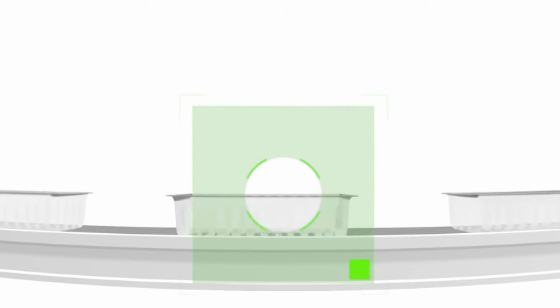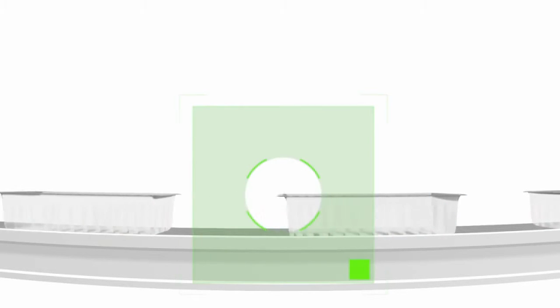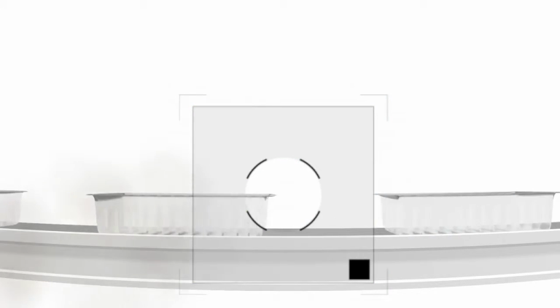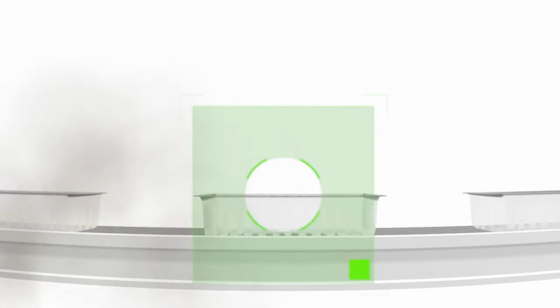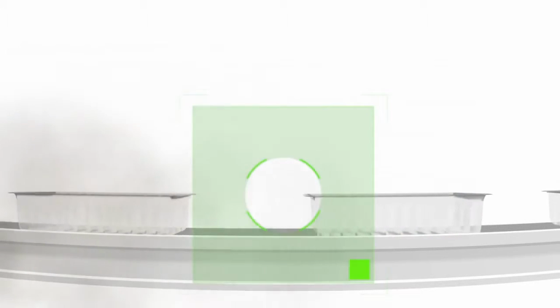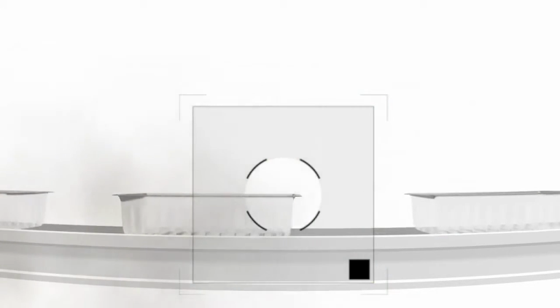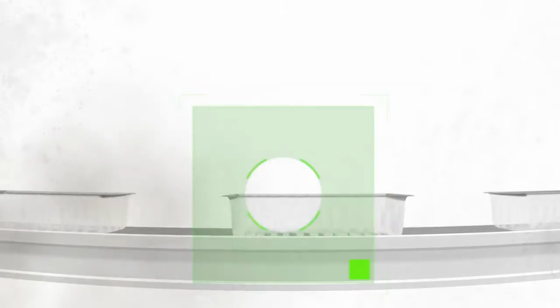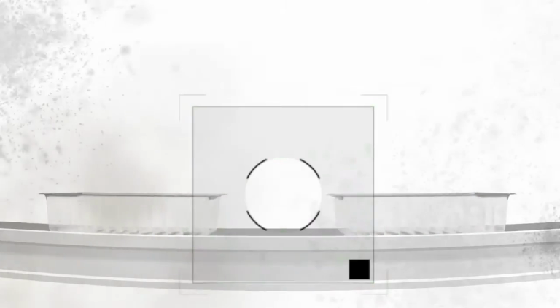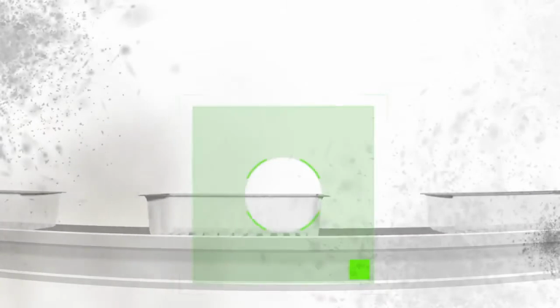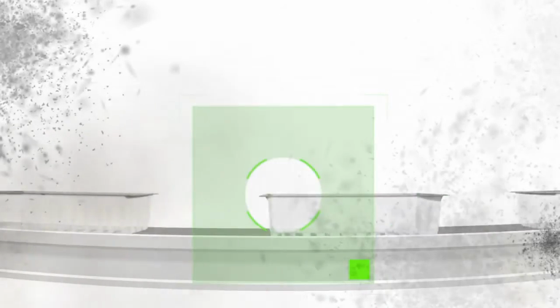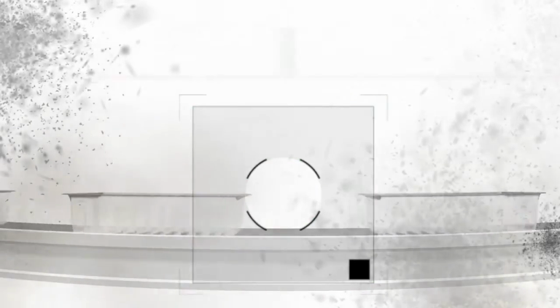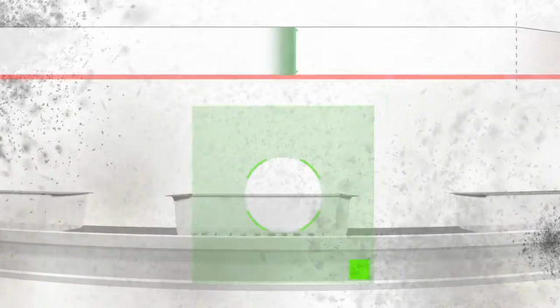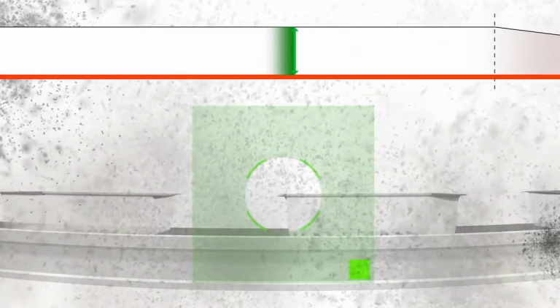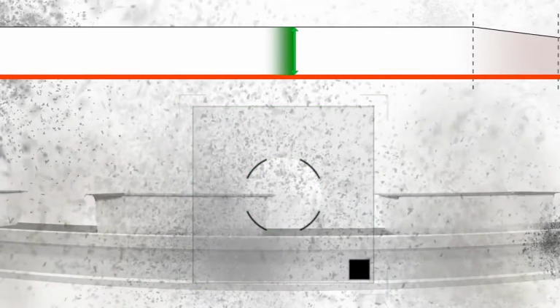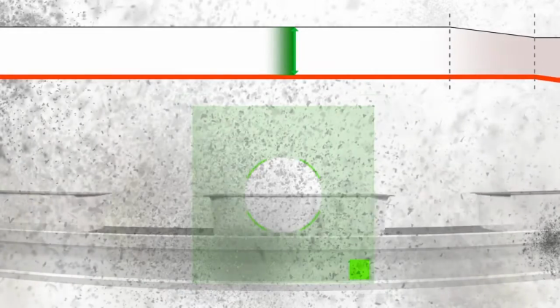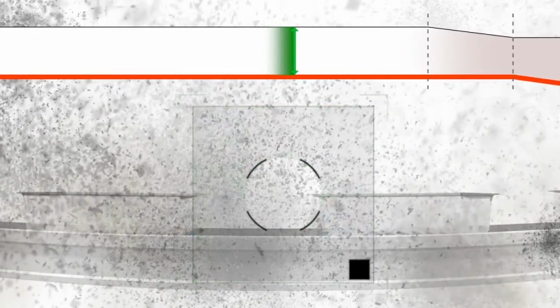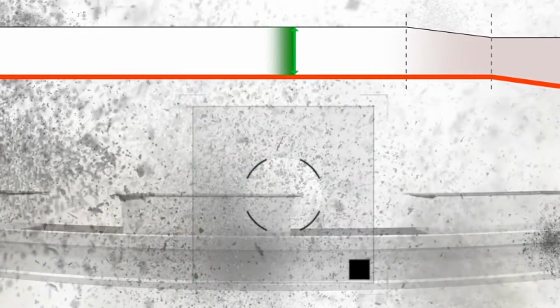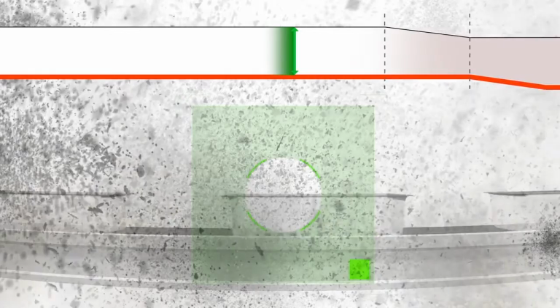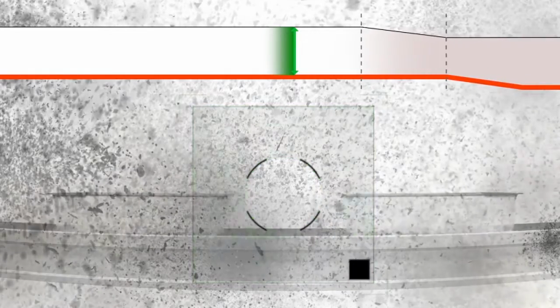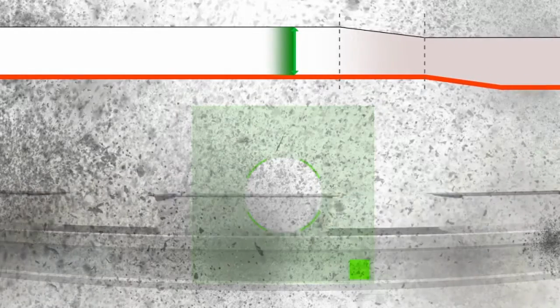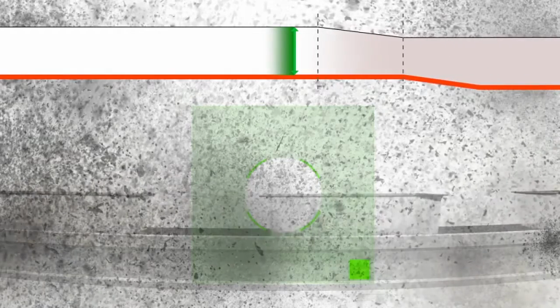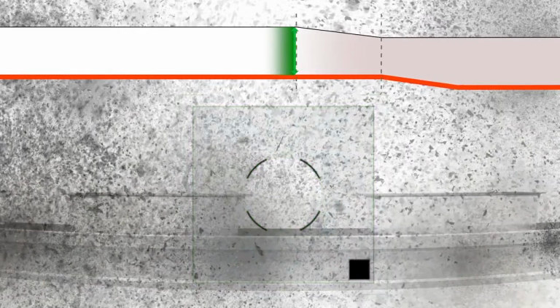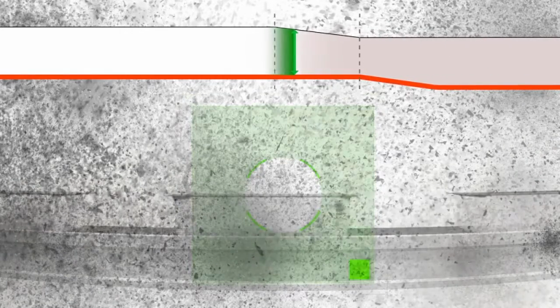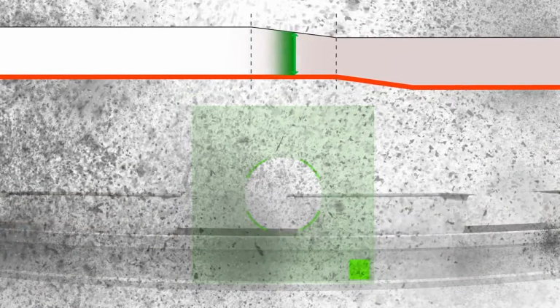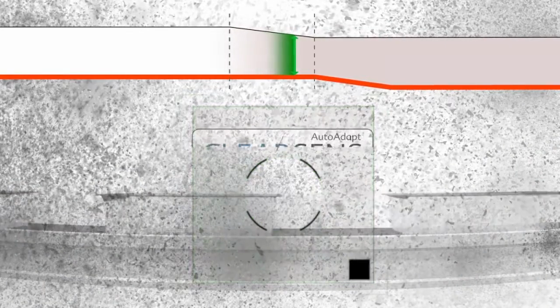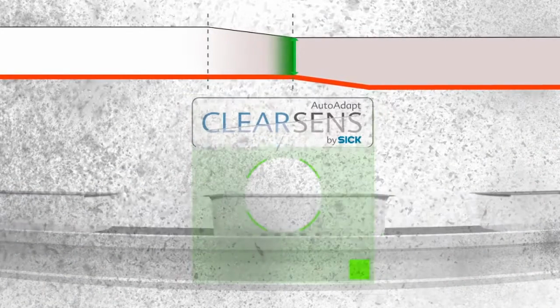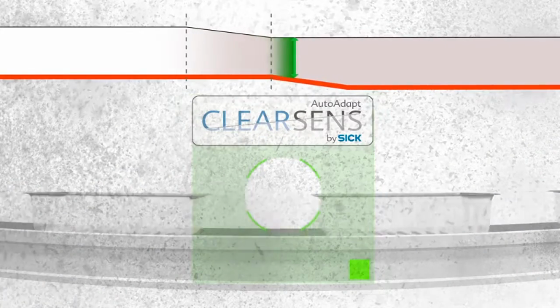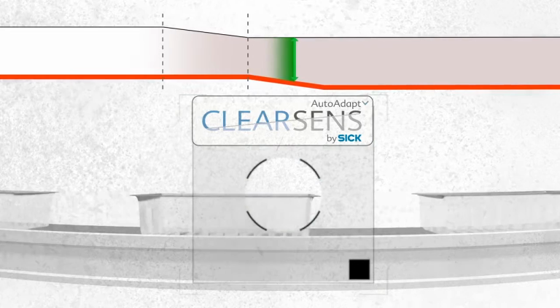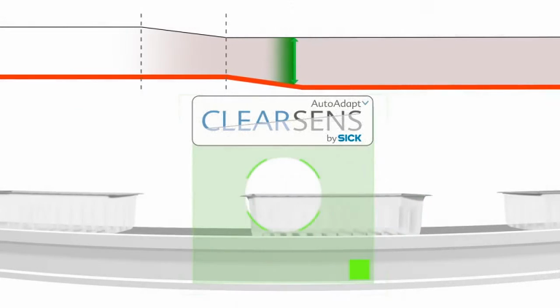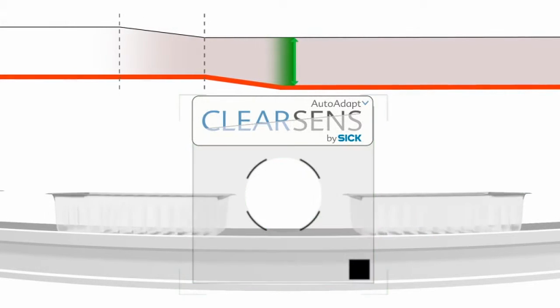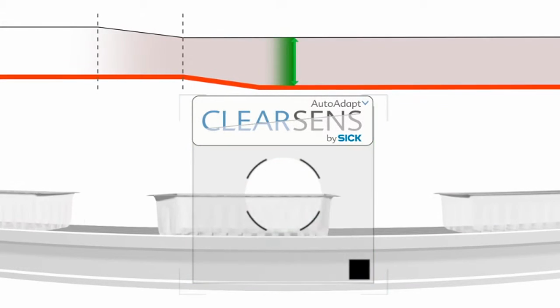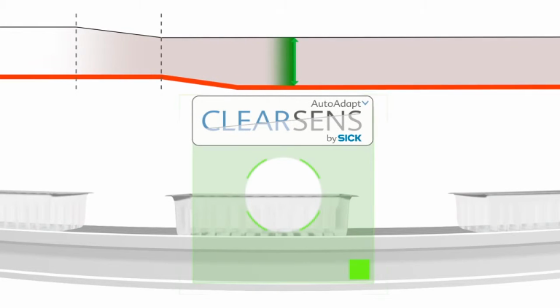TransProtect detects transparent and semi-transparent objects as well as glossy, mirrored, or uneven surfaces reliably. TransProtect filters out dust and dirt on the fly. Thanks to the AutoAdapt technology, TransProtect doesn't miss a beat.